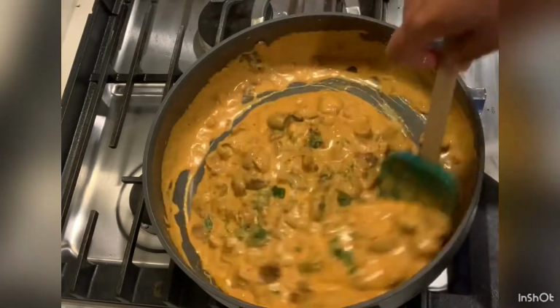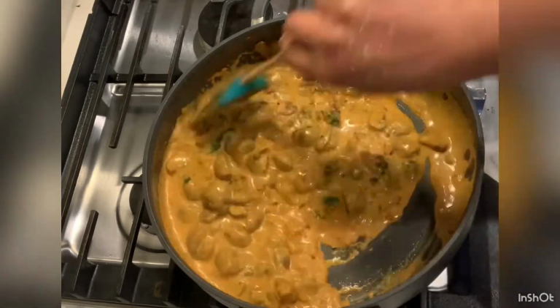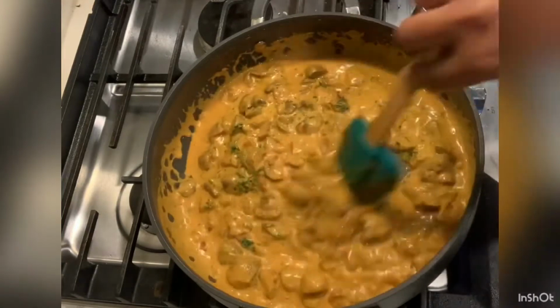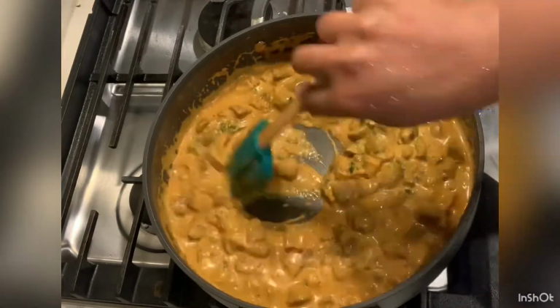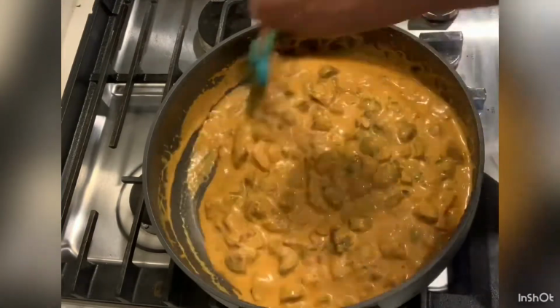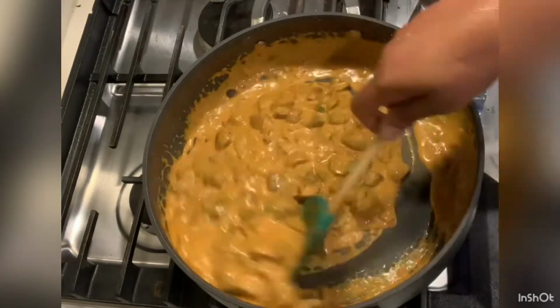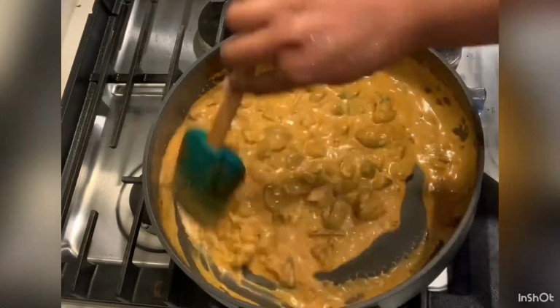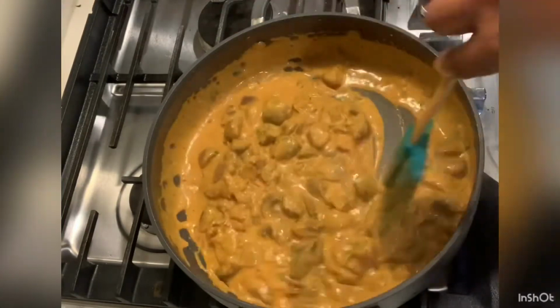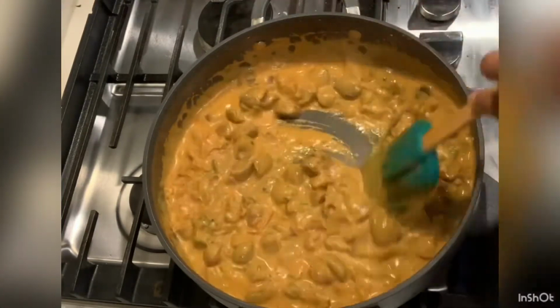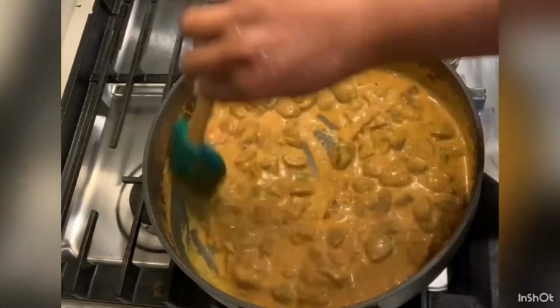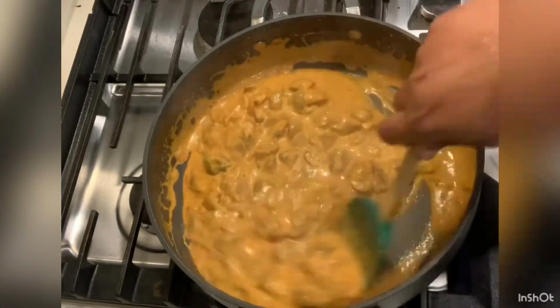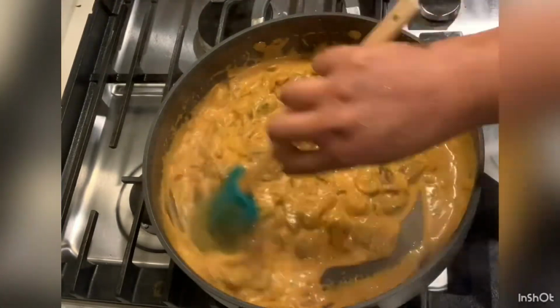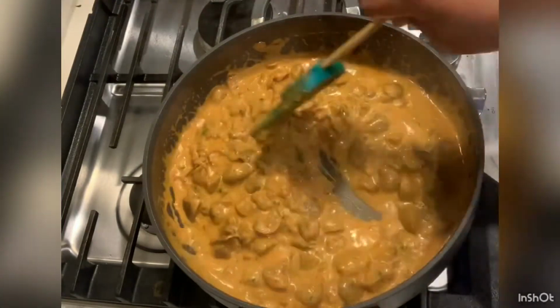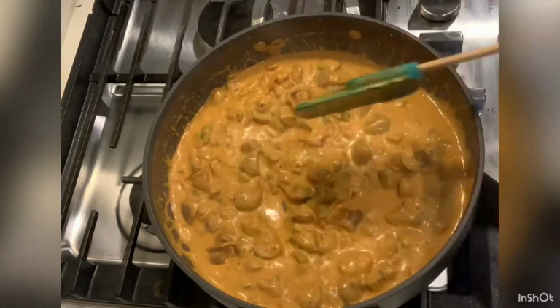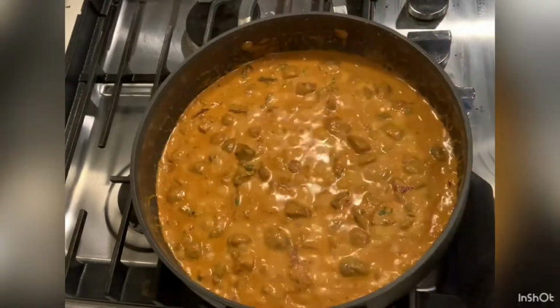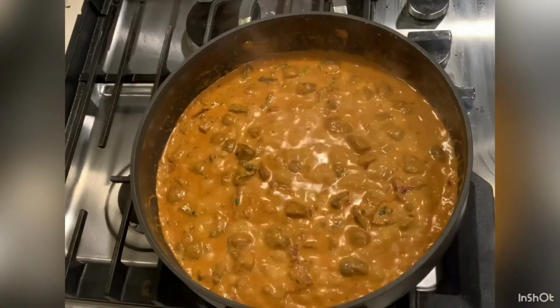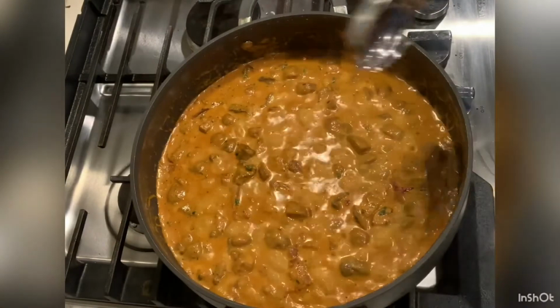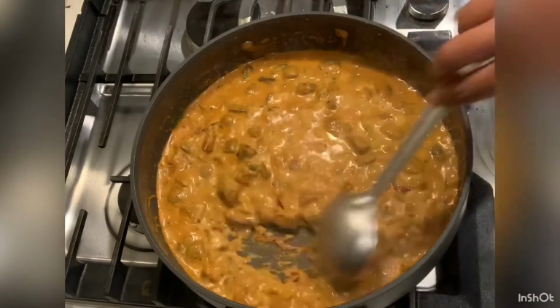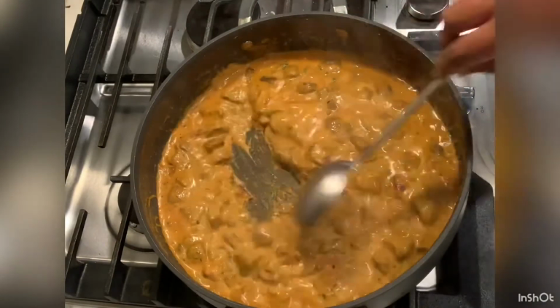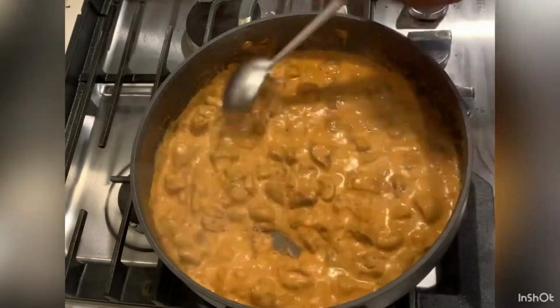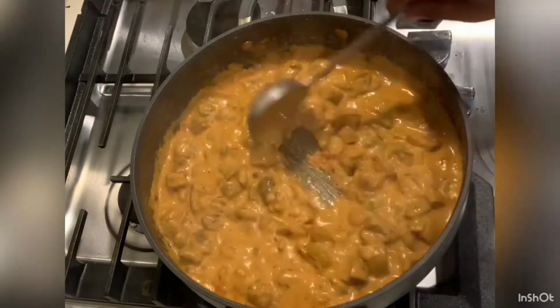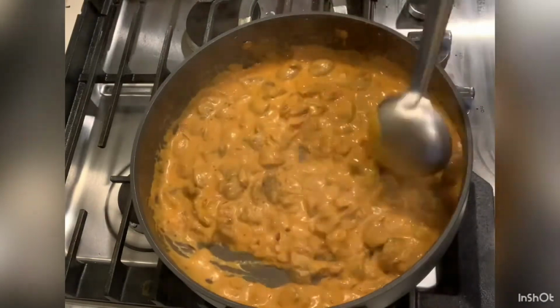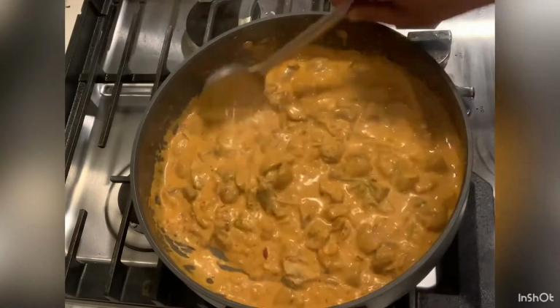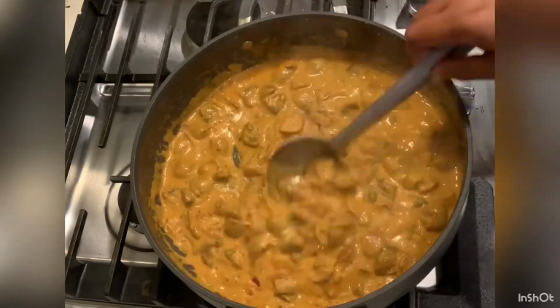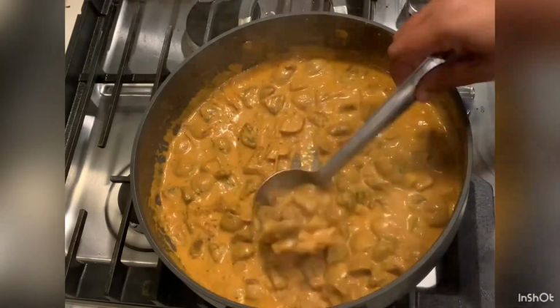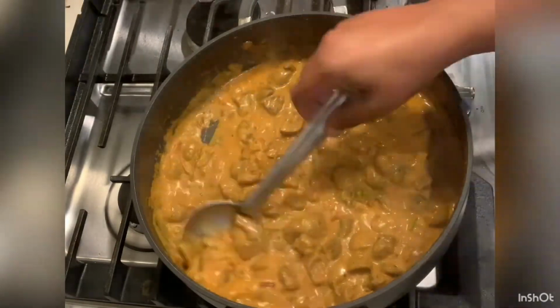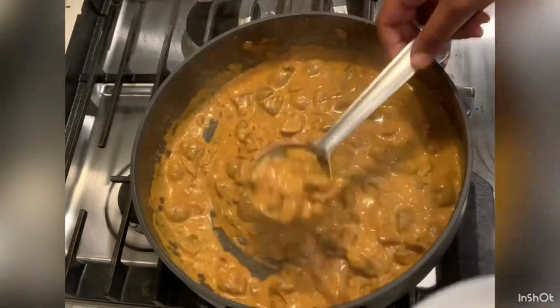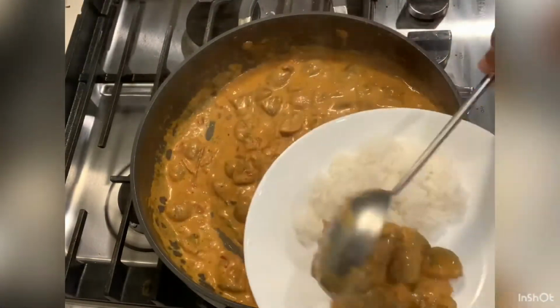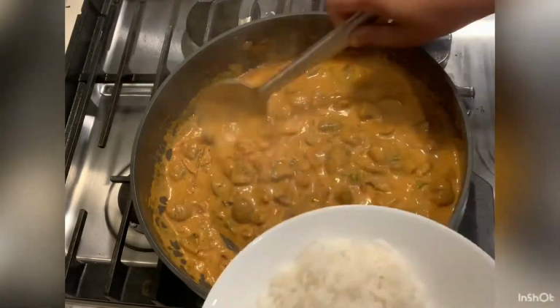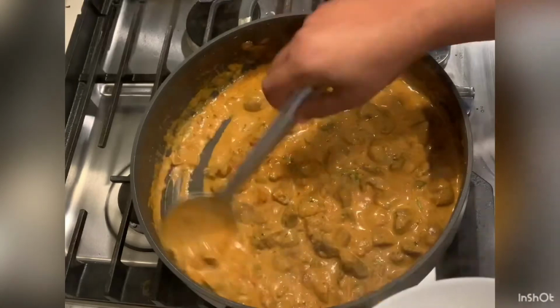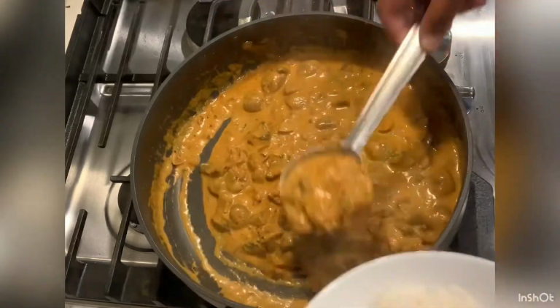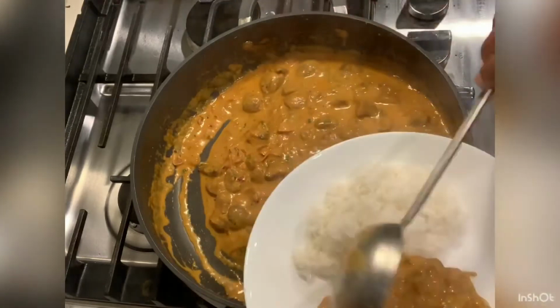Cook for 2 minutes. Now it's ready to serve. Serve it with rice.